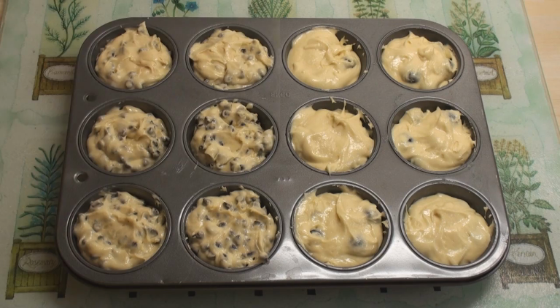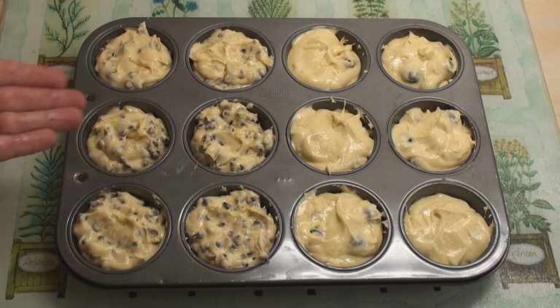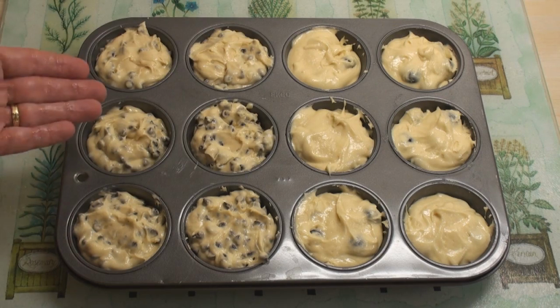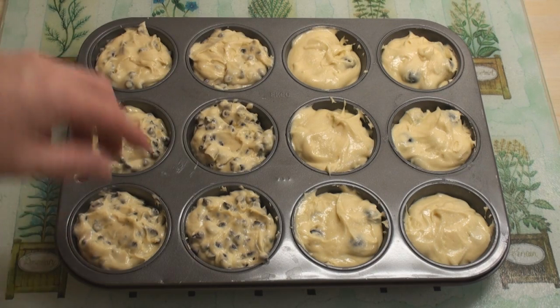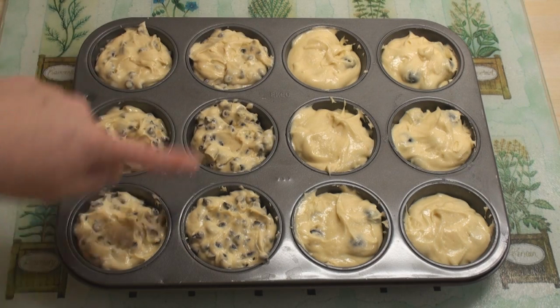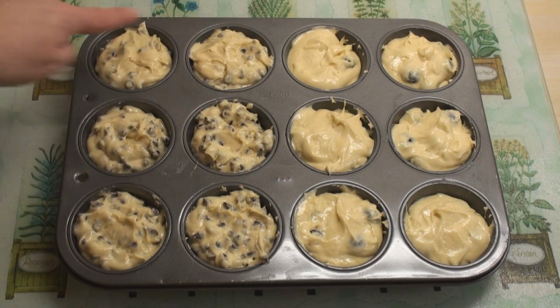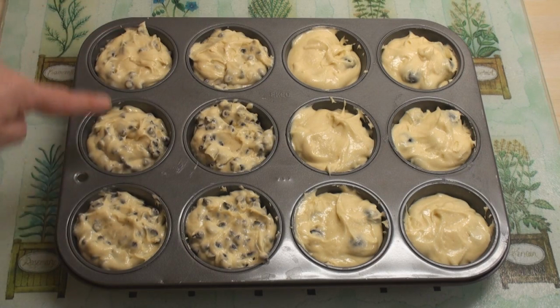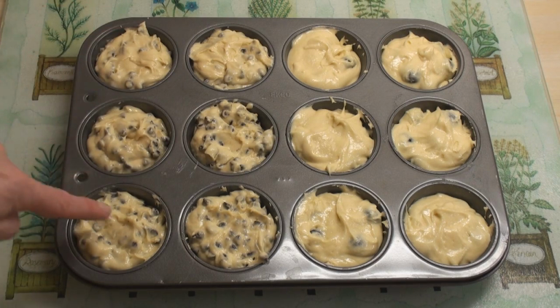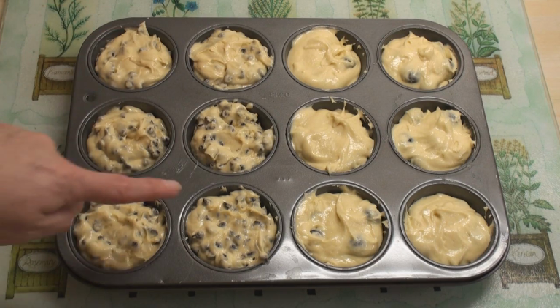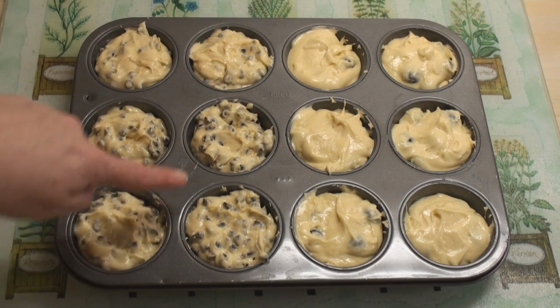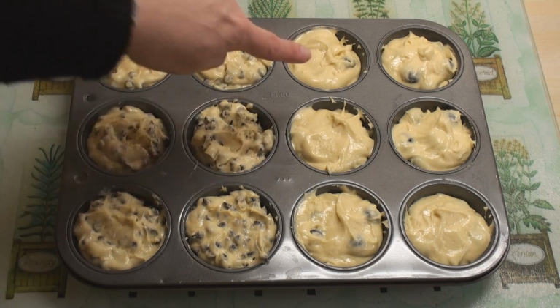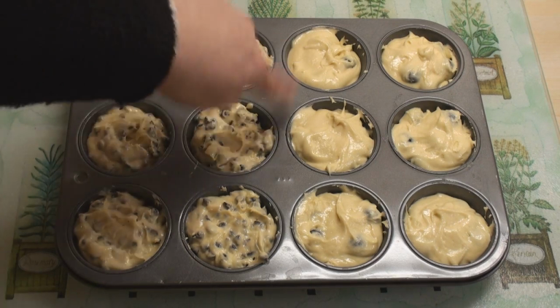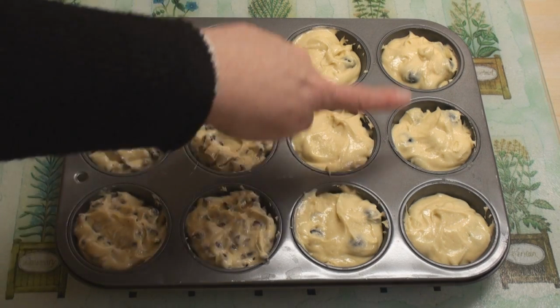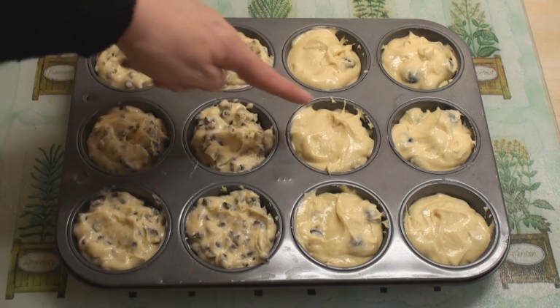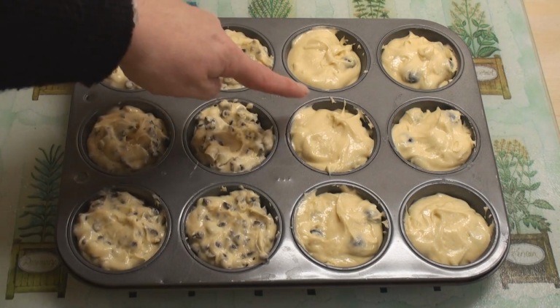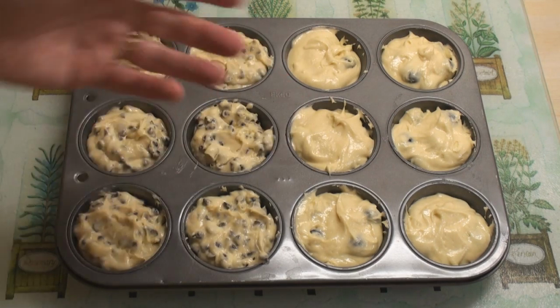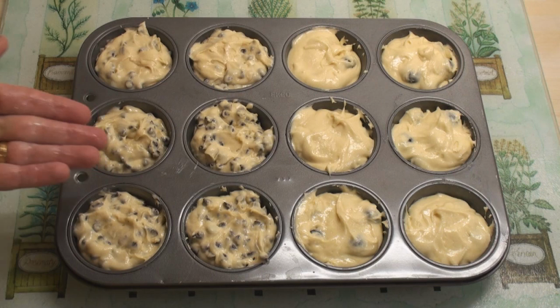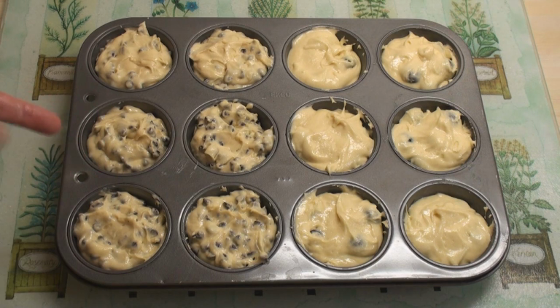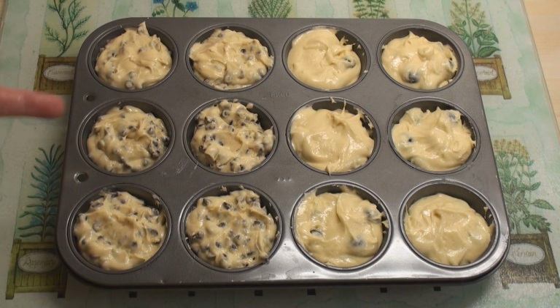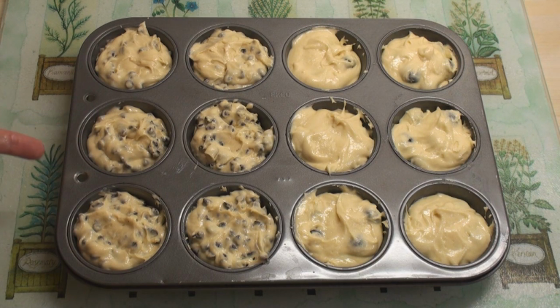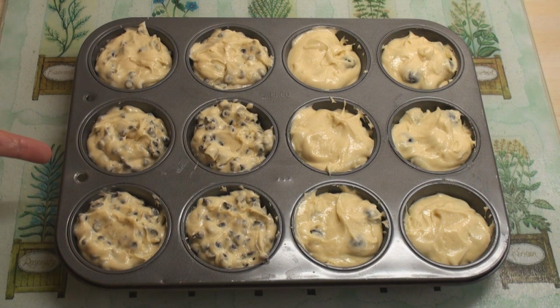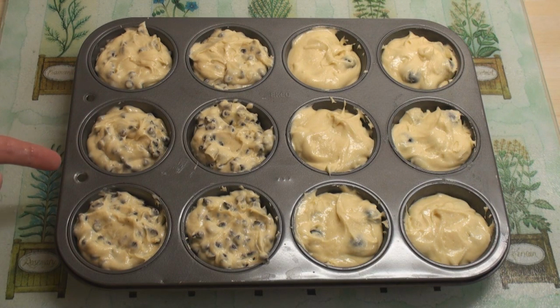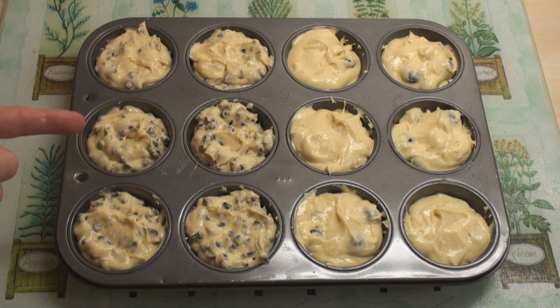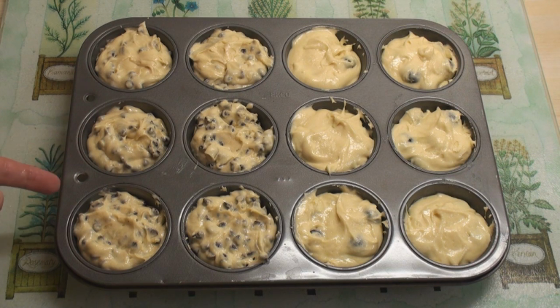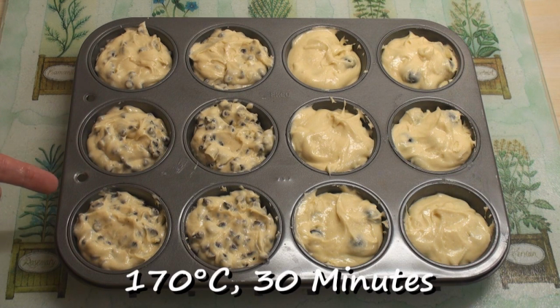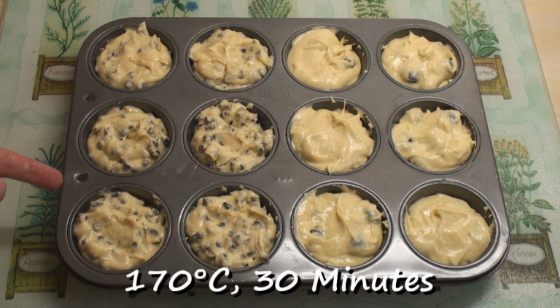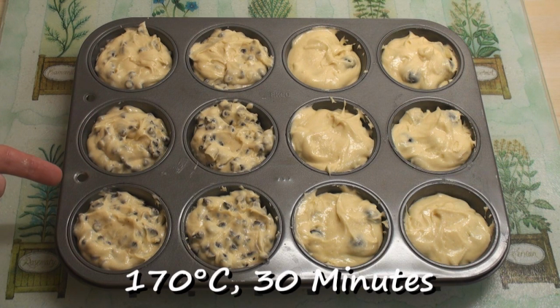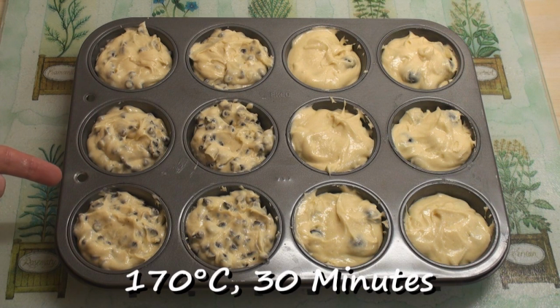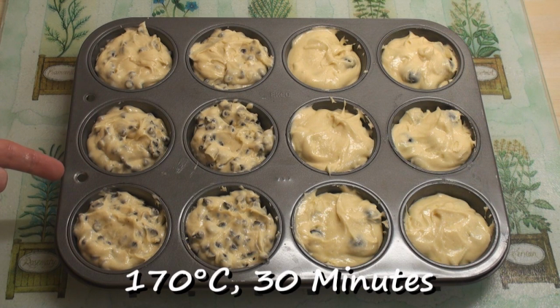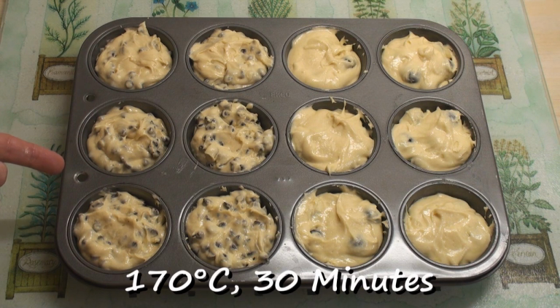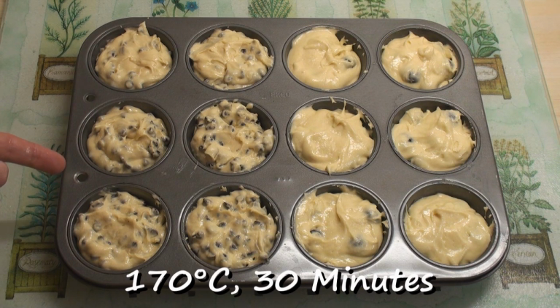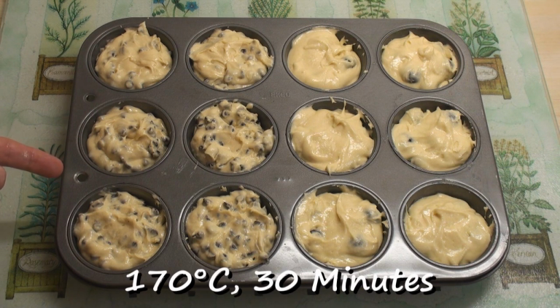Now I'm ready to bake. In this side I've got my chocolate chip muffins and in this side I've got my blueberry muffins. These will go into the oven at 170 degrees for 30 minutes.